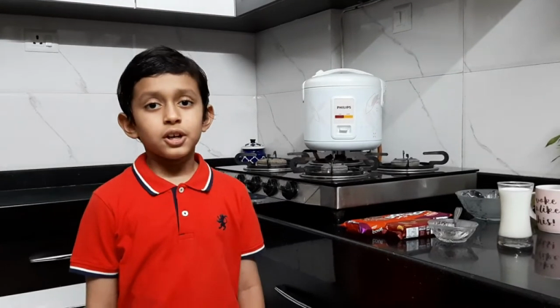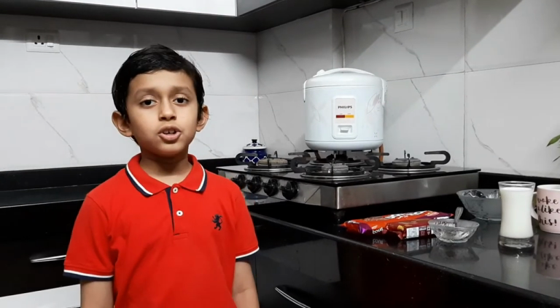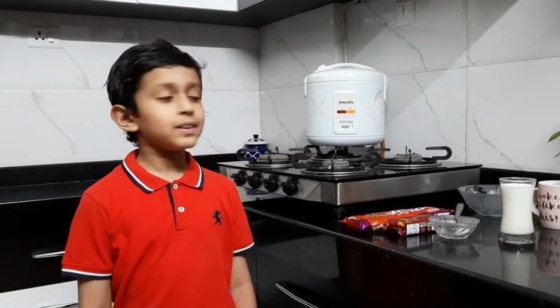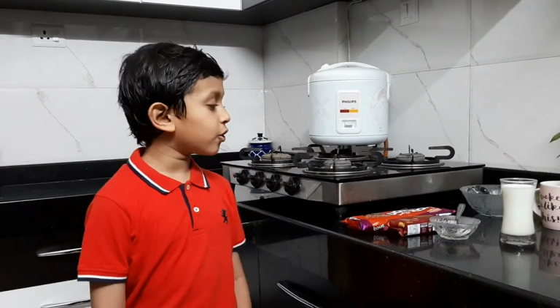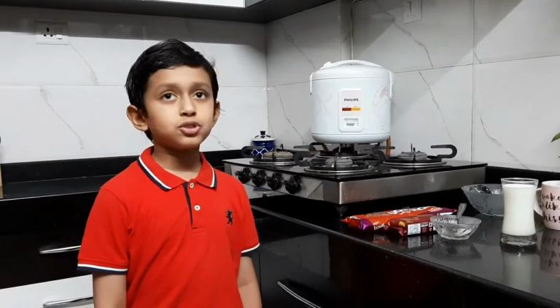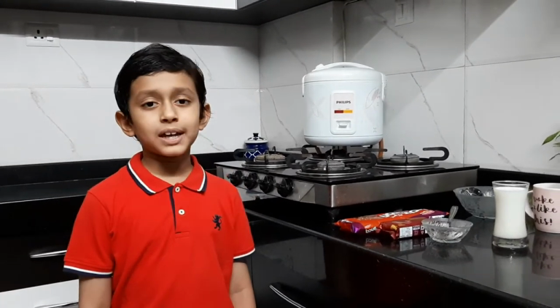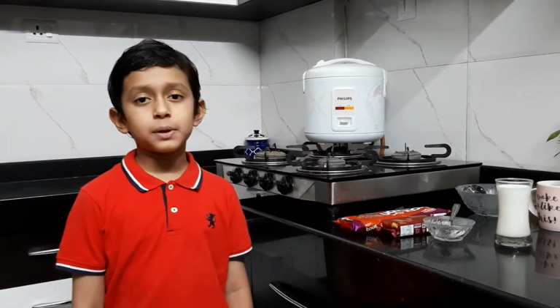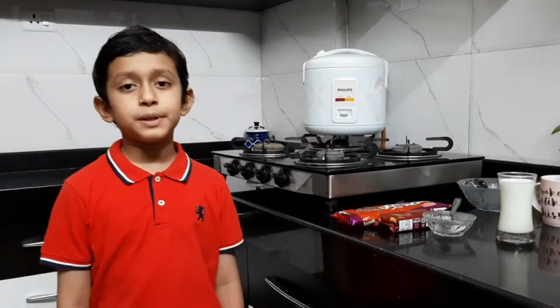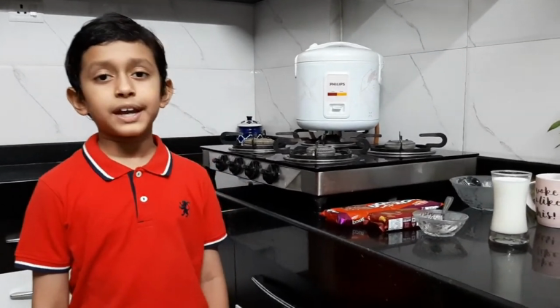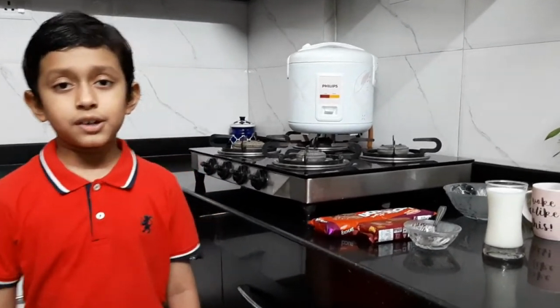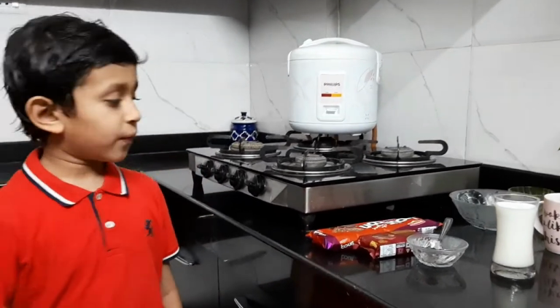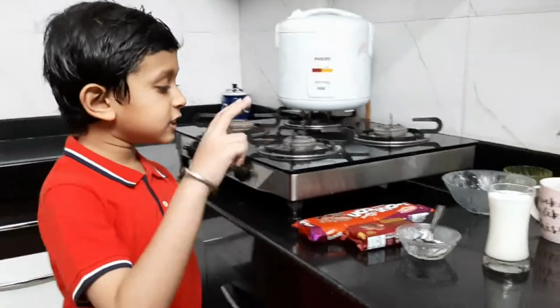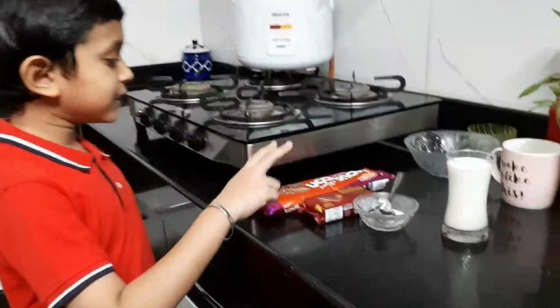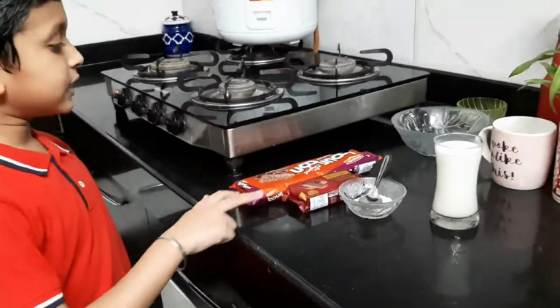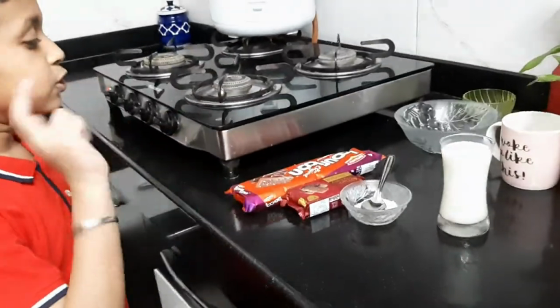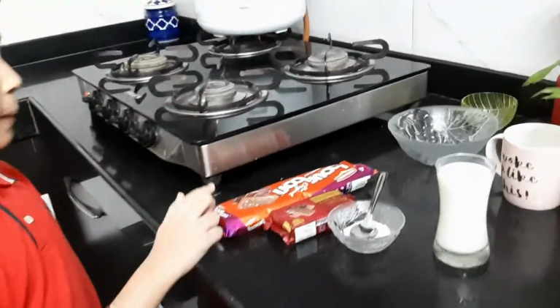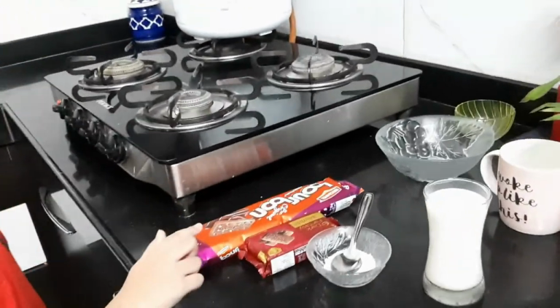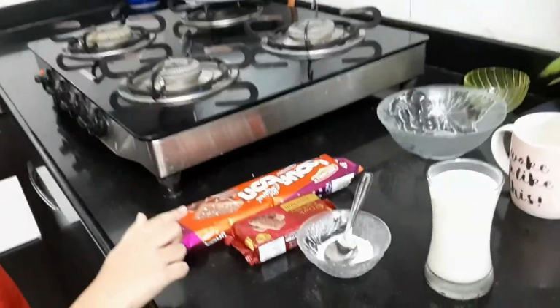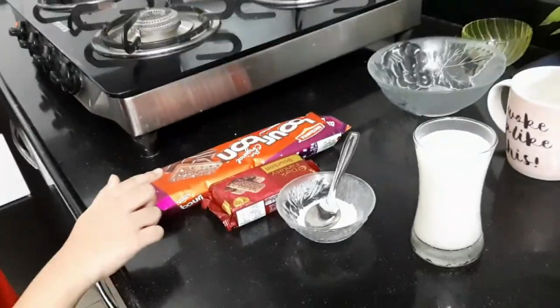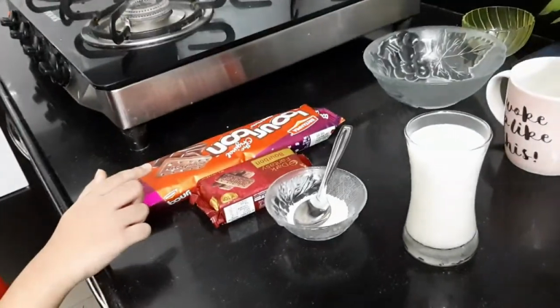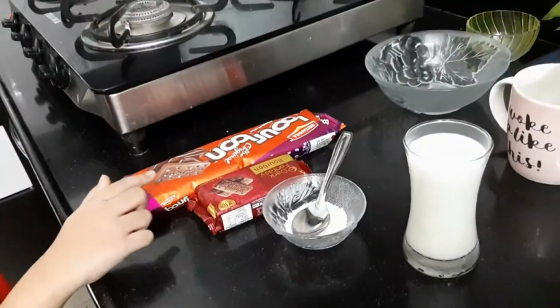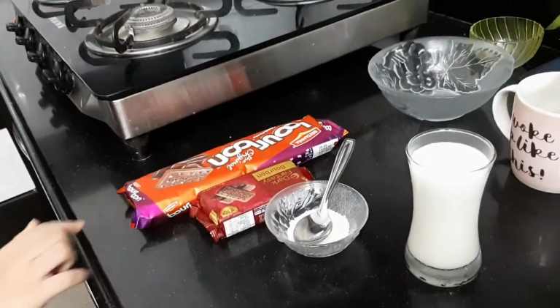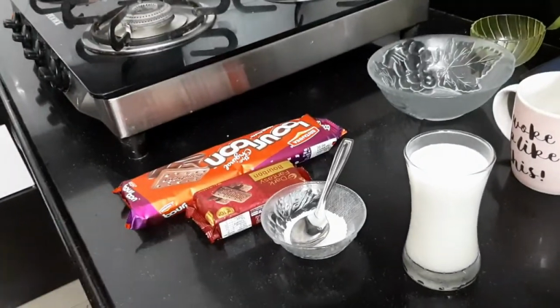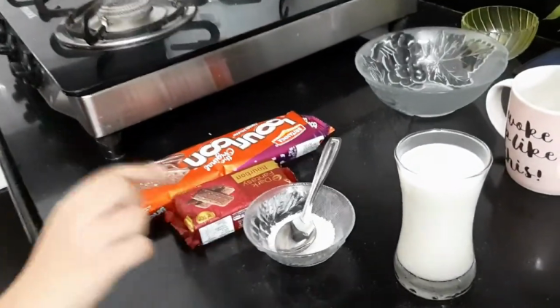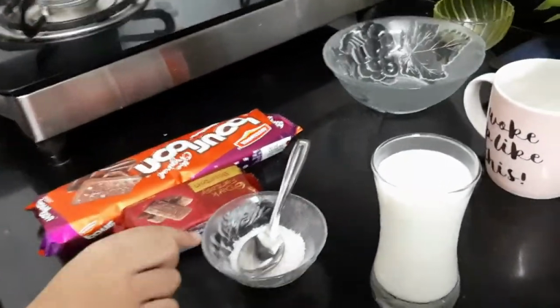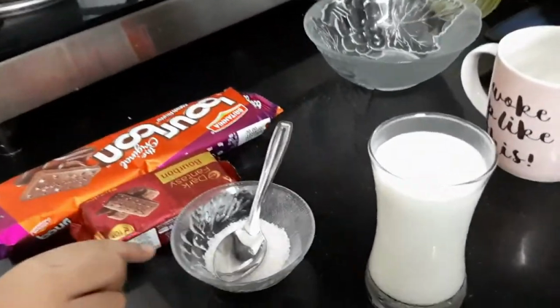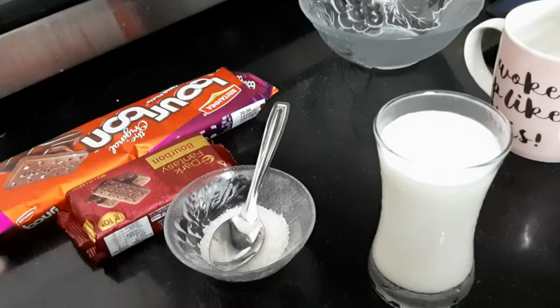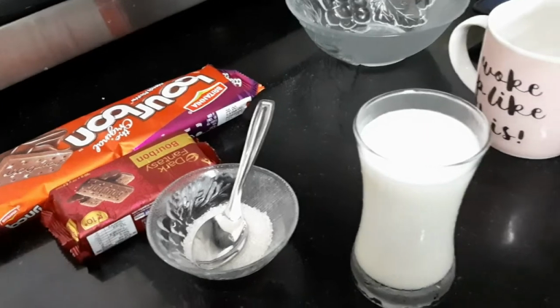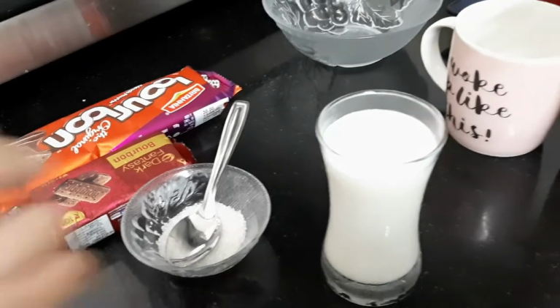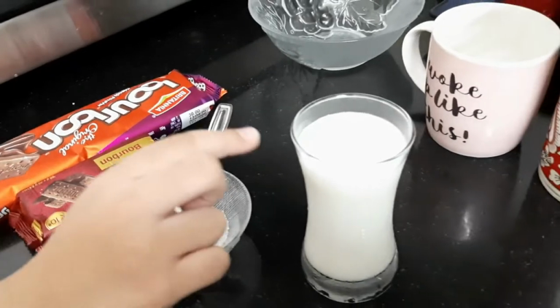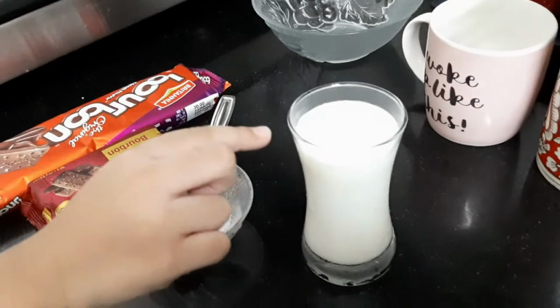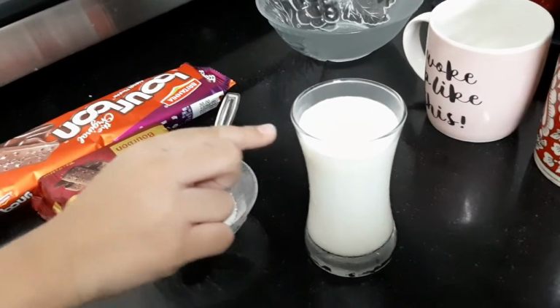Today we are going to make bourbon cake. For this we need 2 packets of bourbon biscuits, some sugar, and 1 cup of milk.